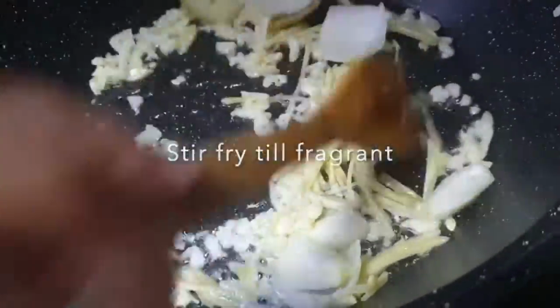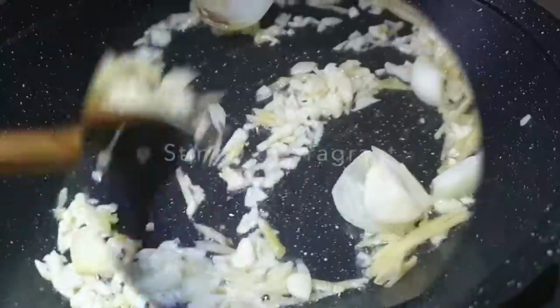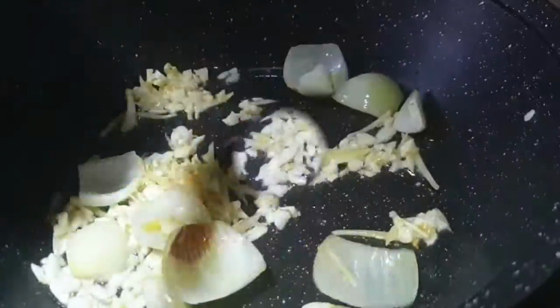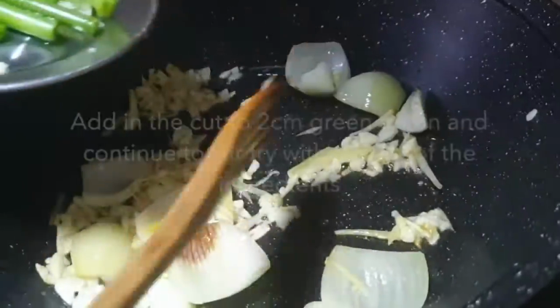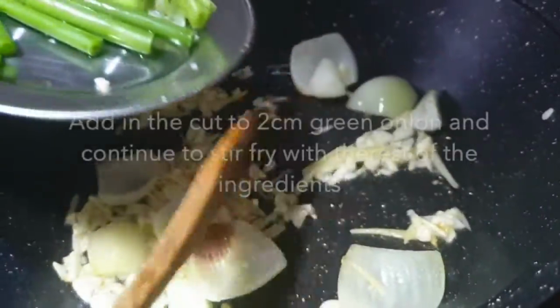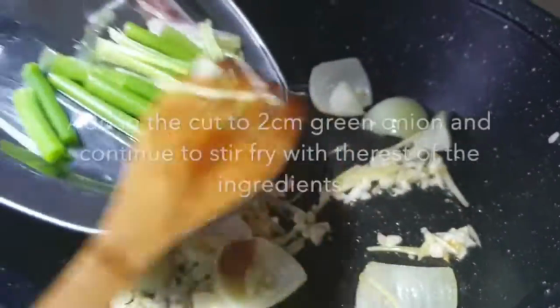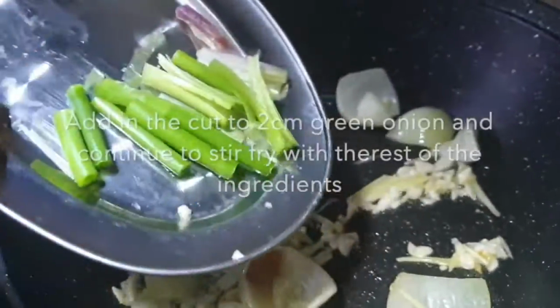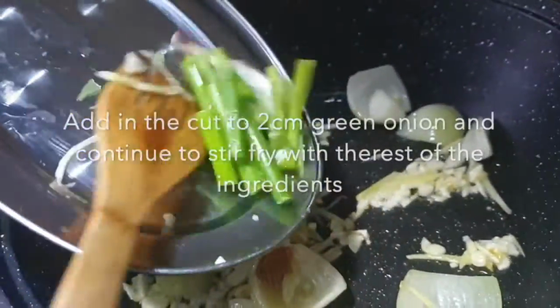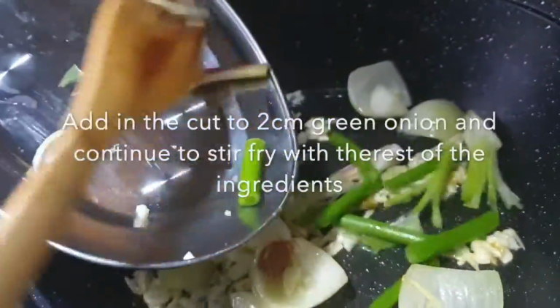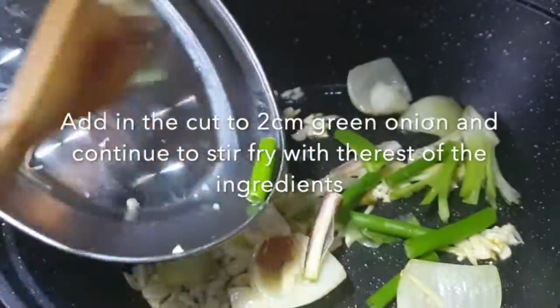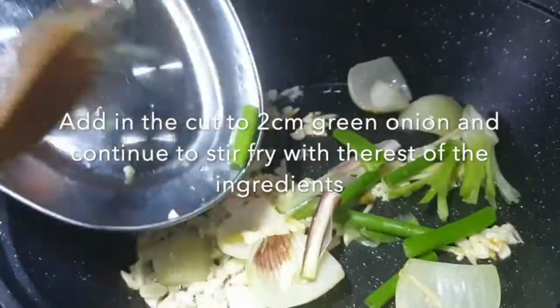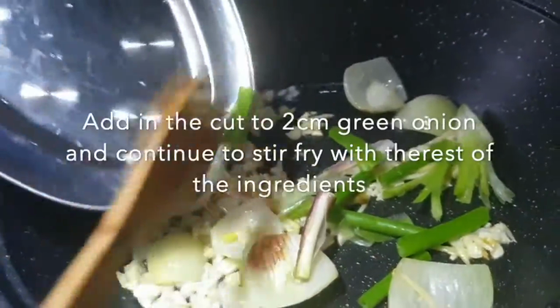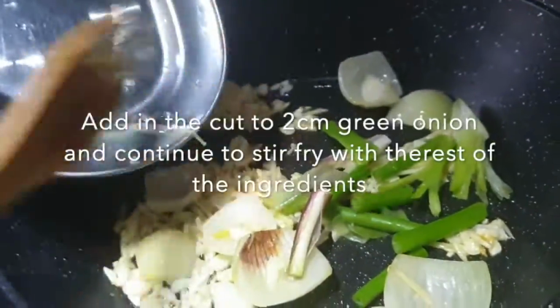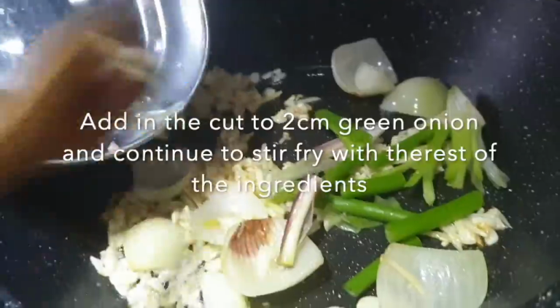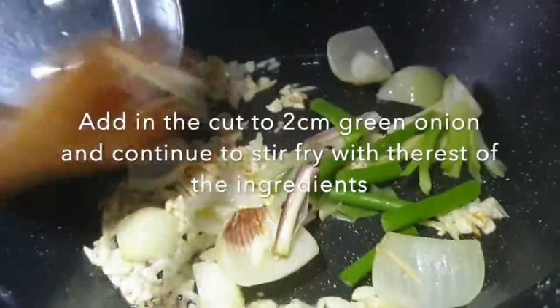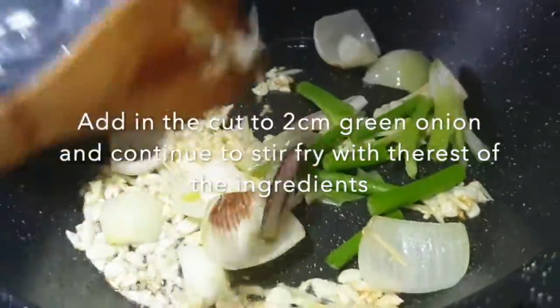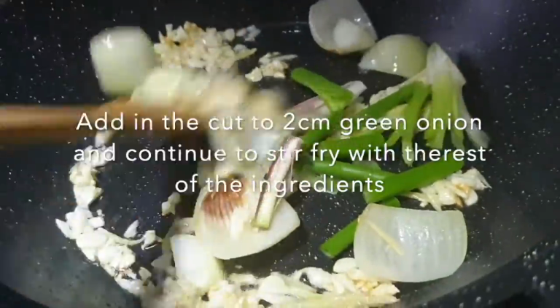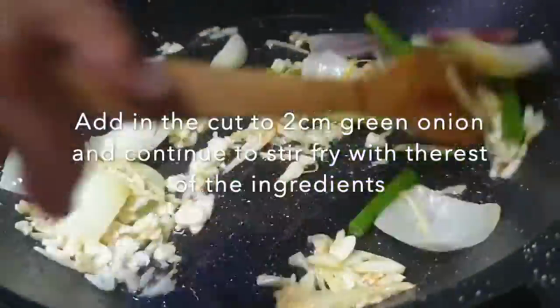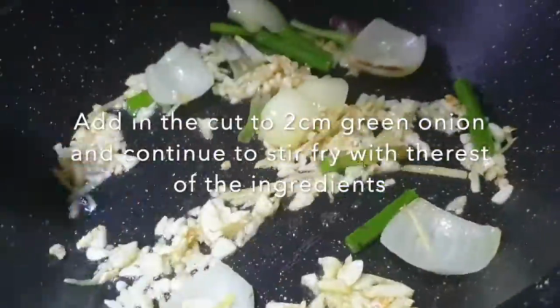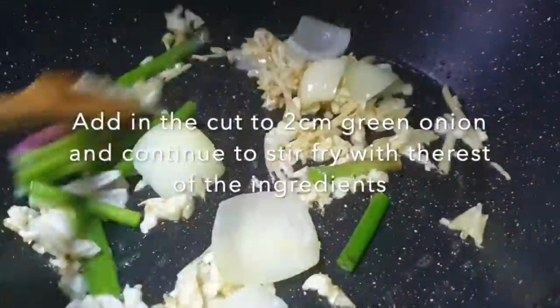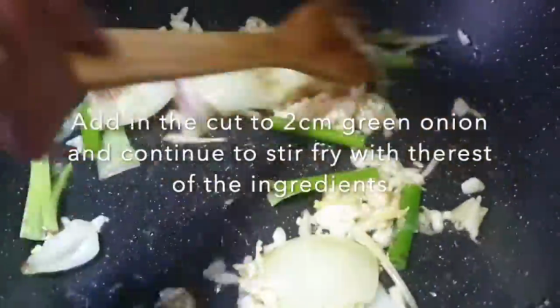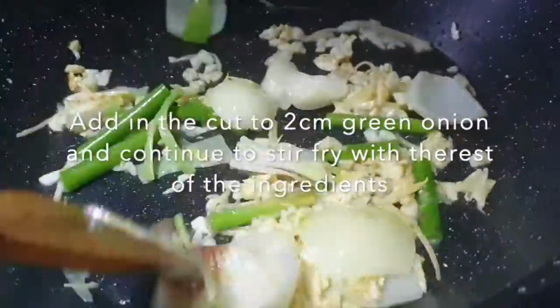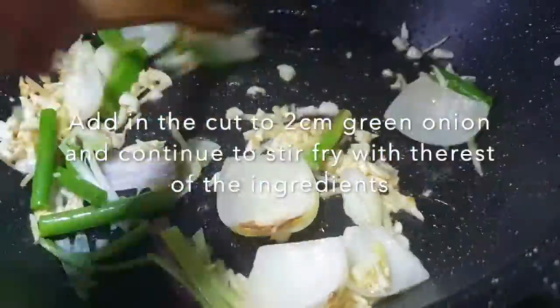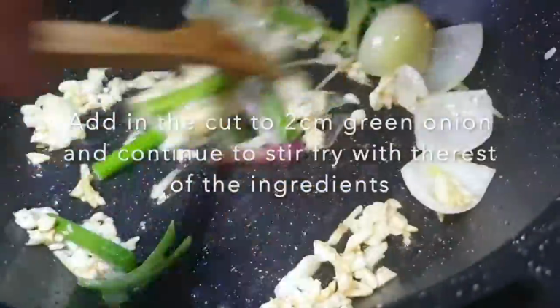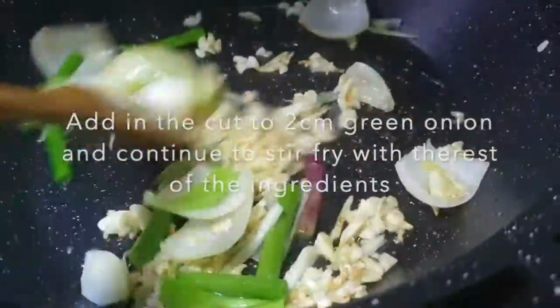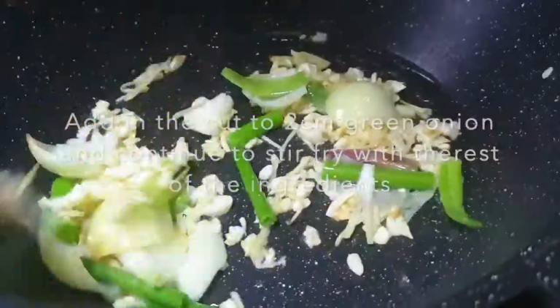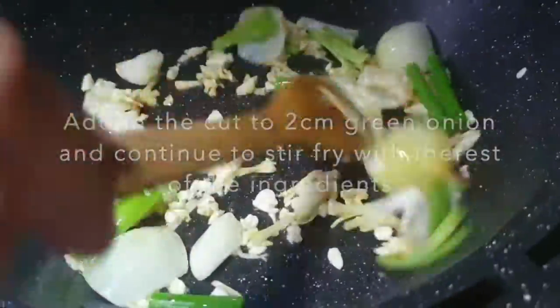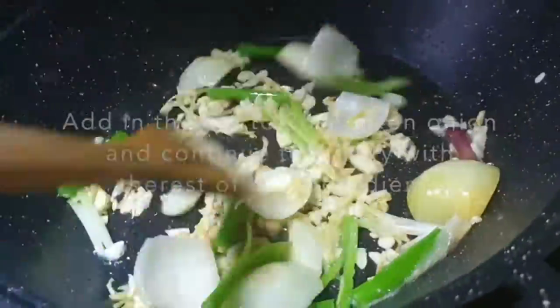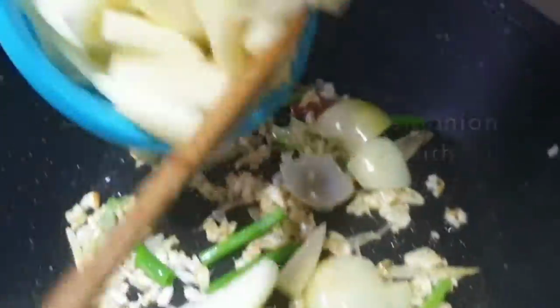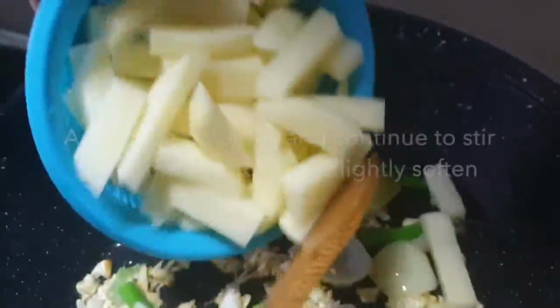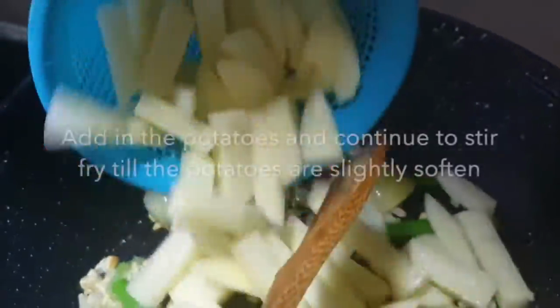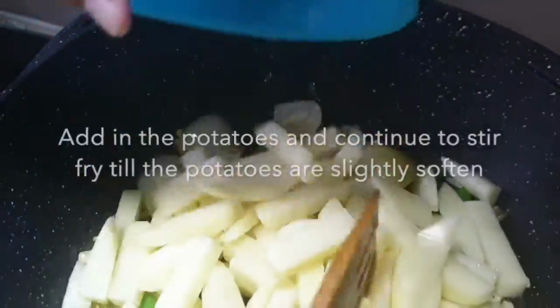Okay, now it's ready. We will add in the cut green onion — the one that we cut in a longer size. We'll add in the cut potato.